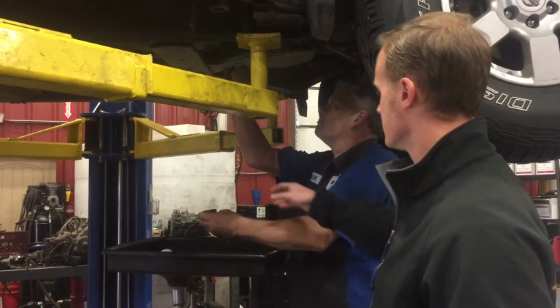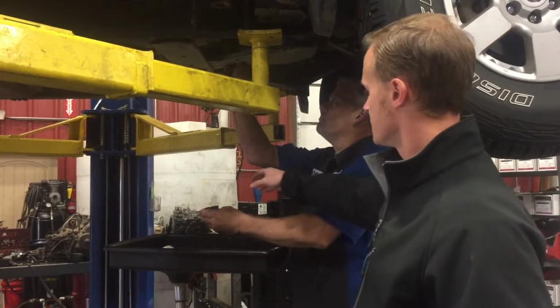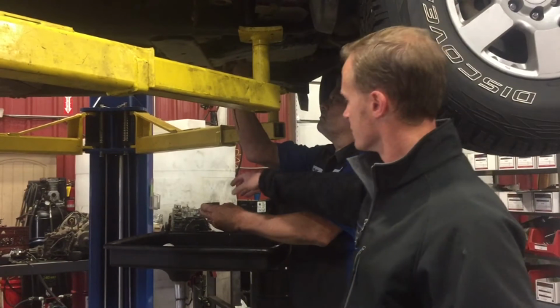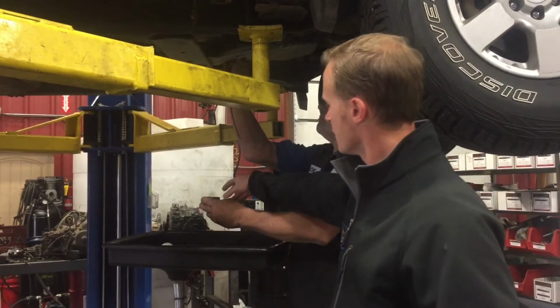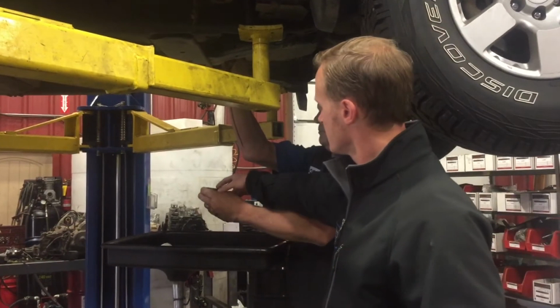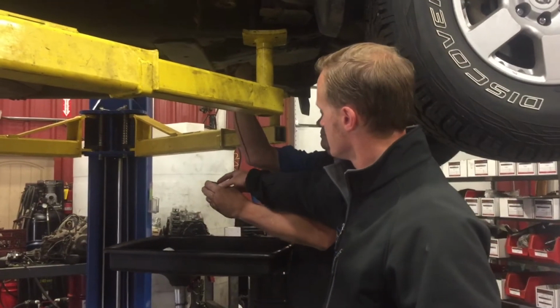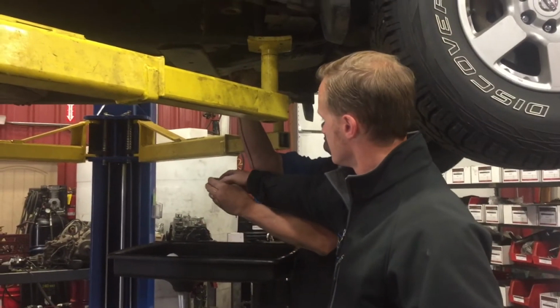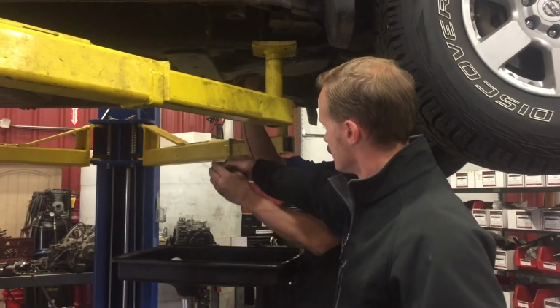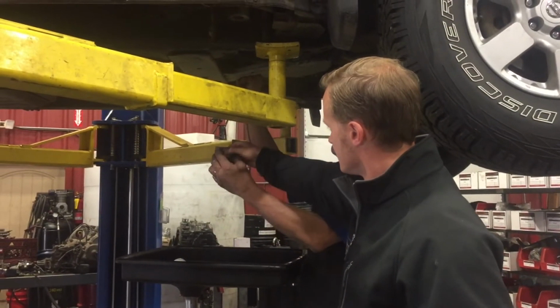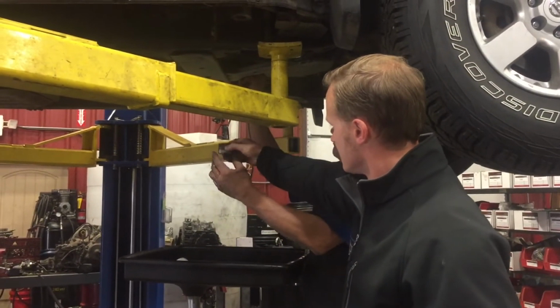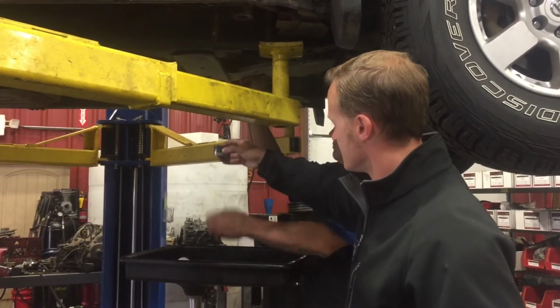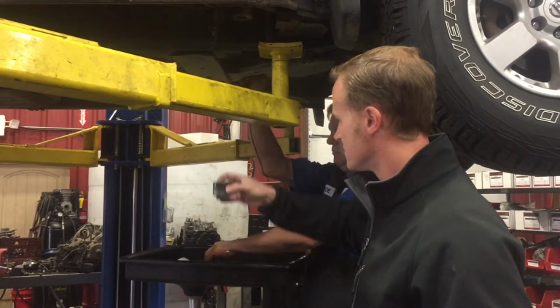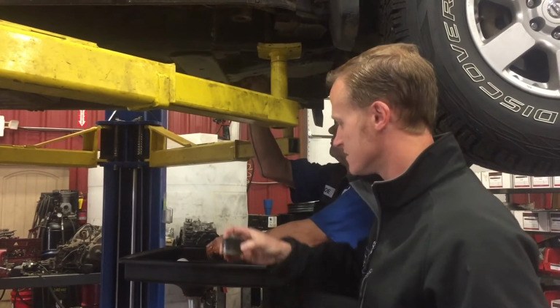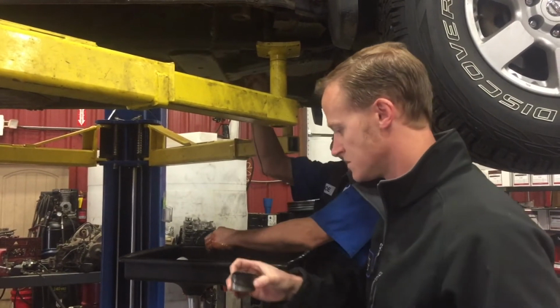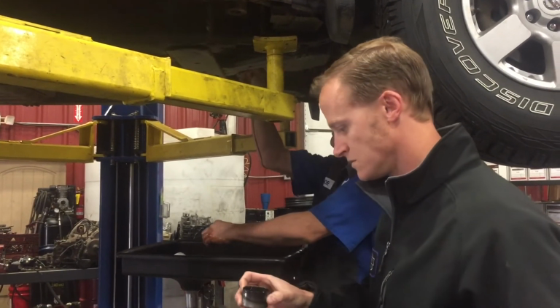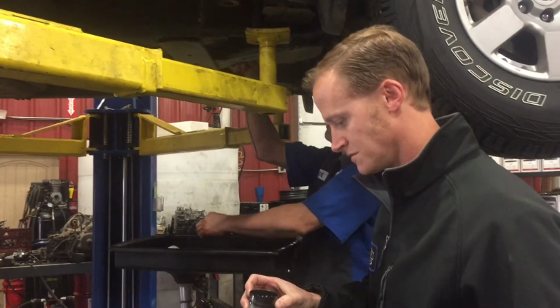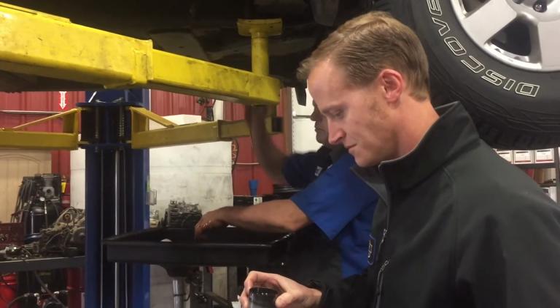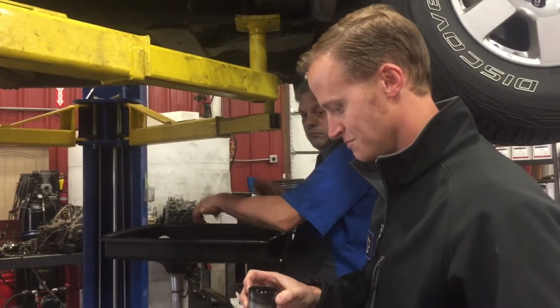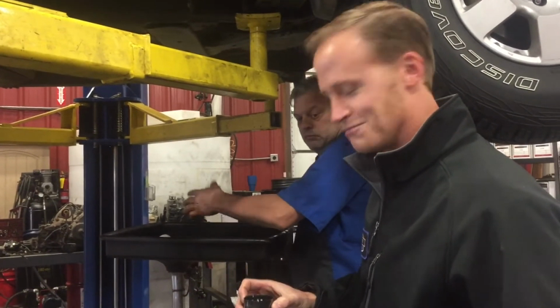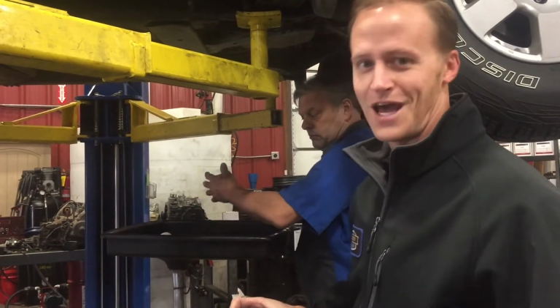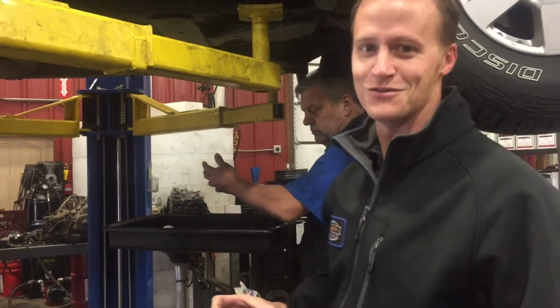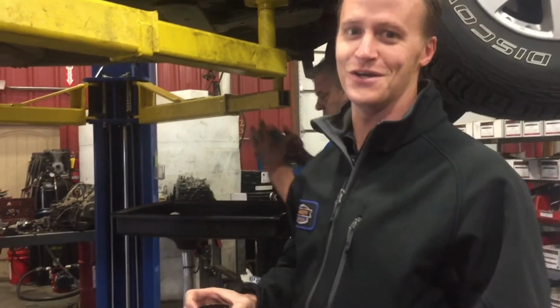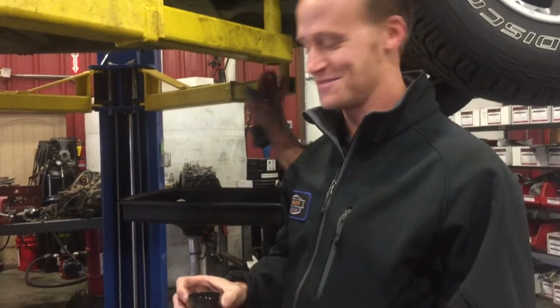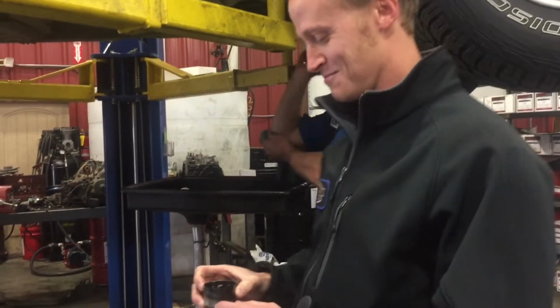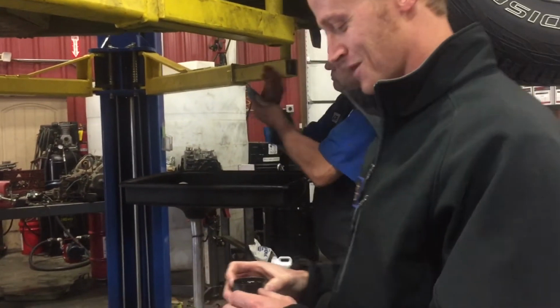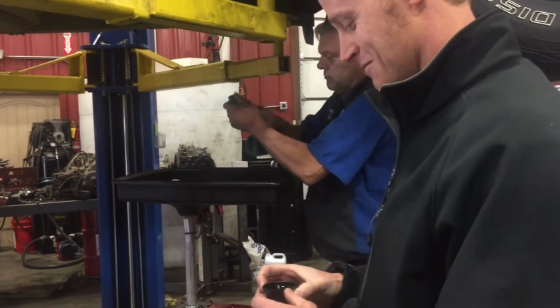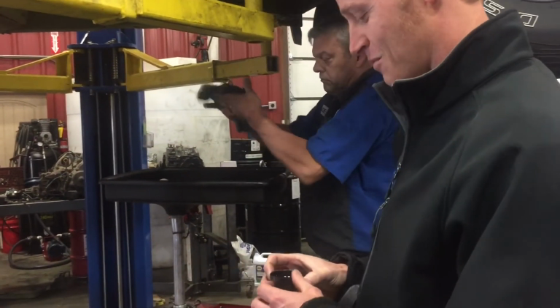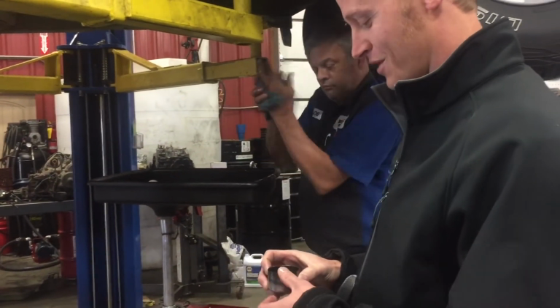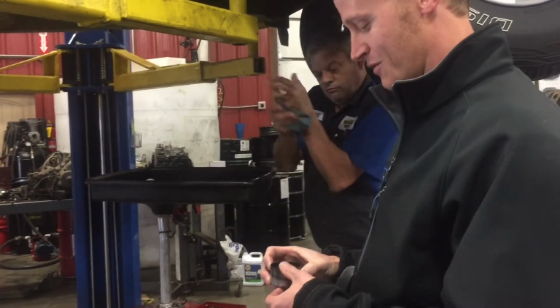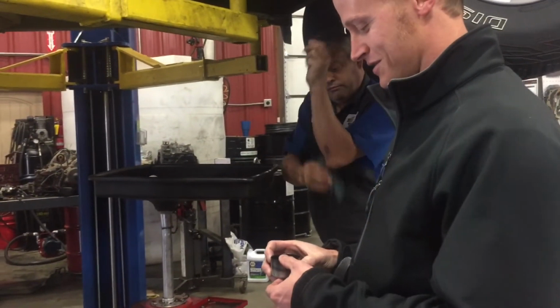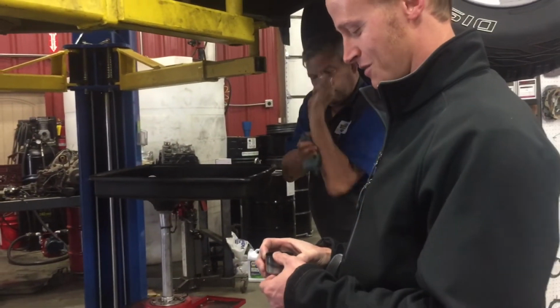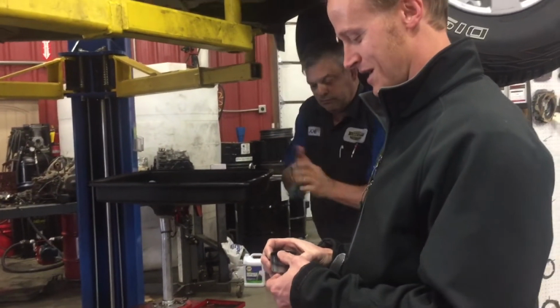Let's see what it looks like. Not looking too good, but we're going to boil it anyway and see what we get.